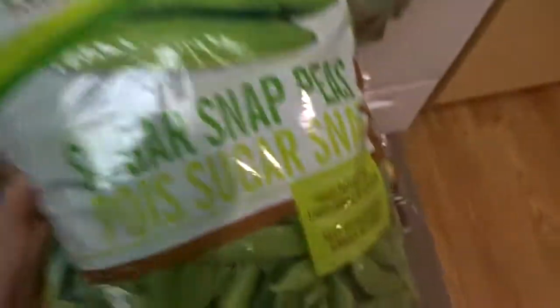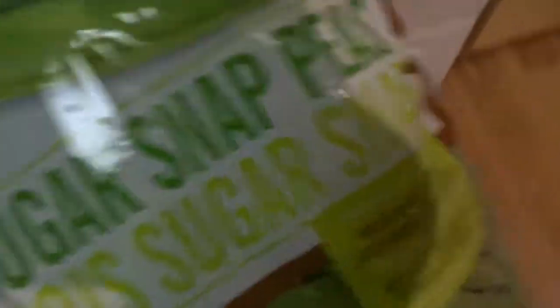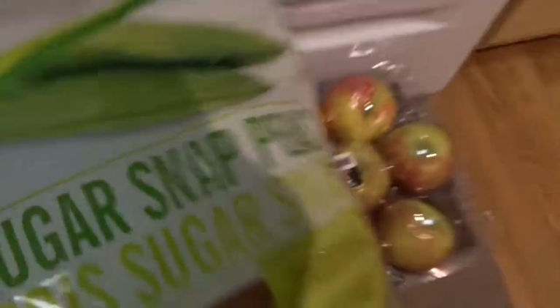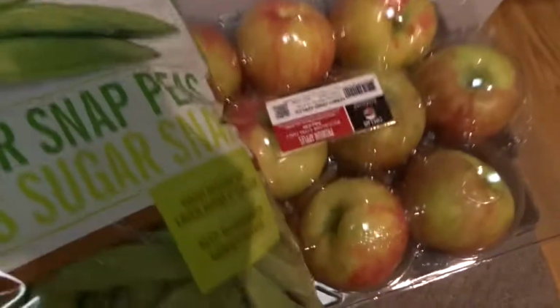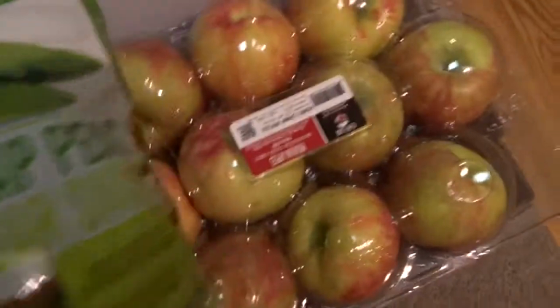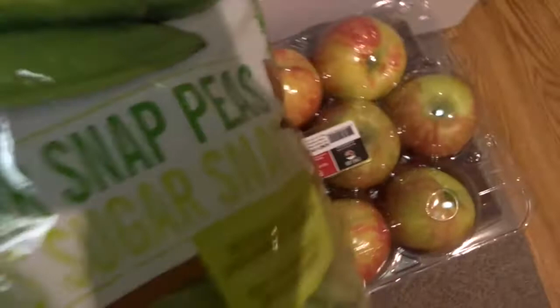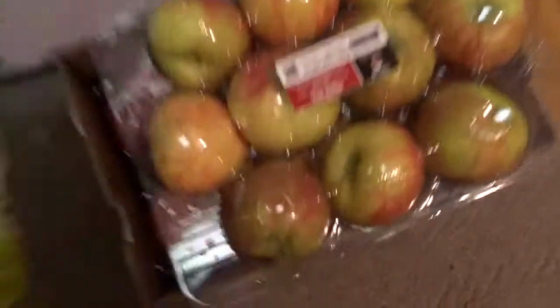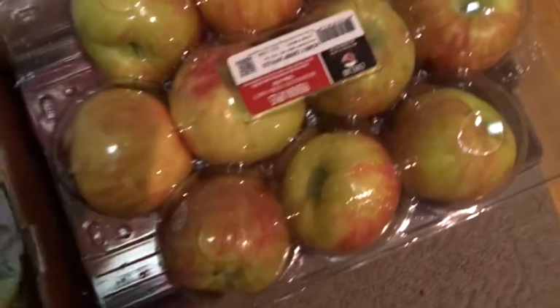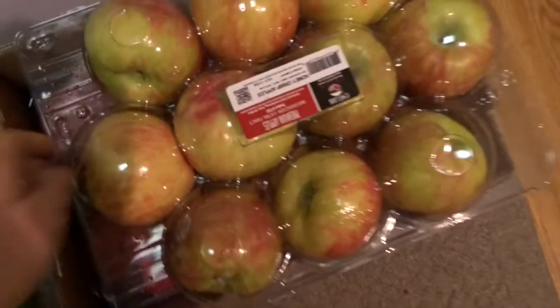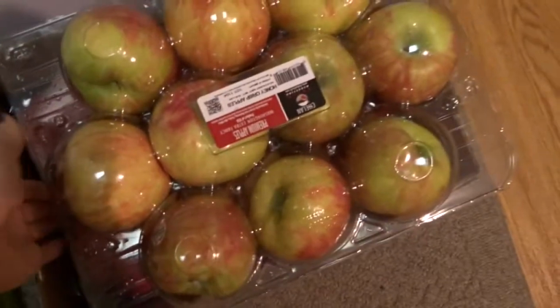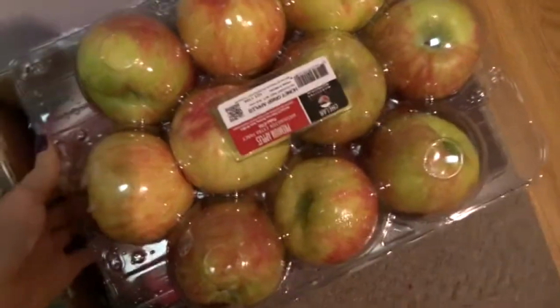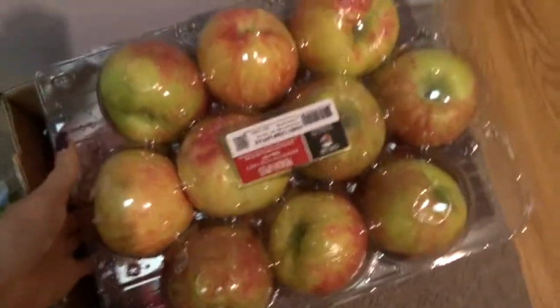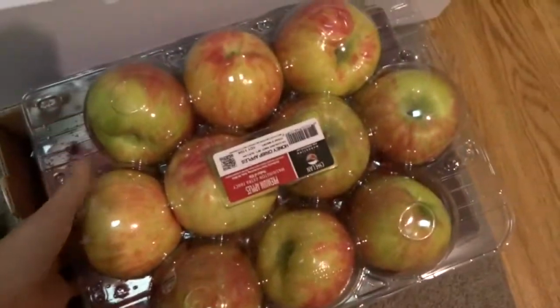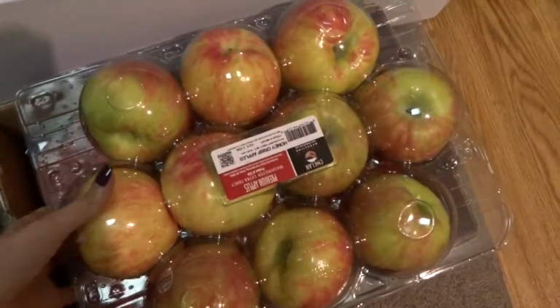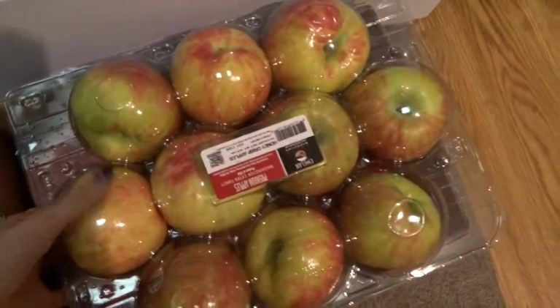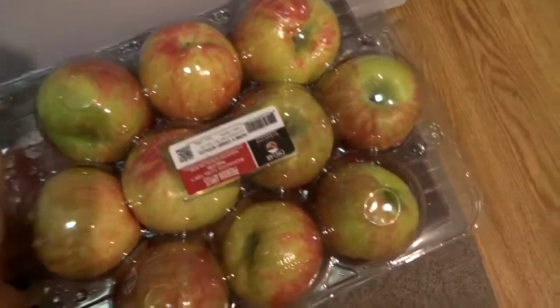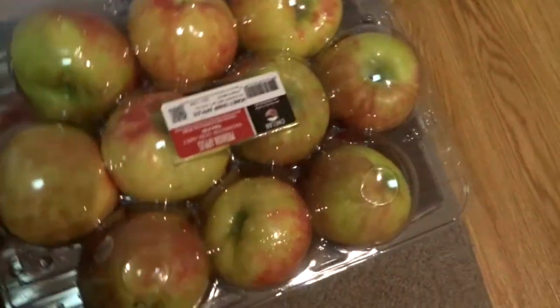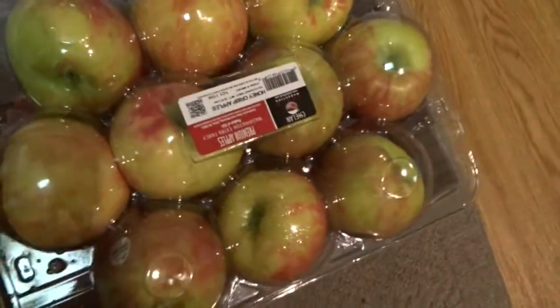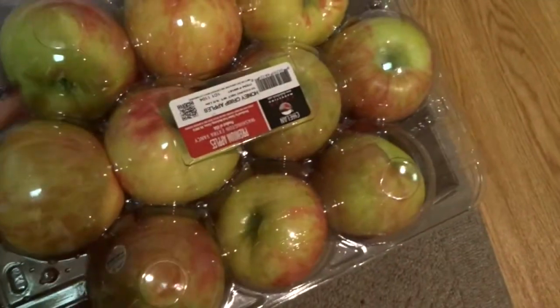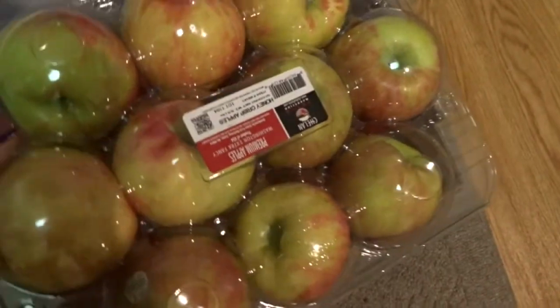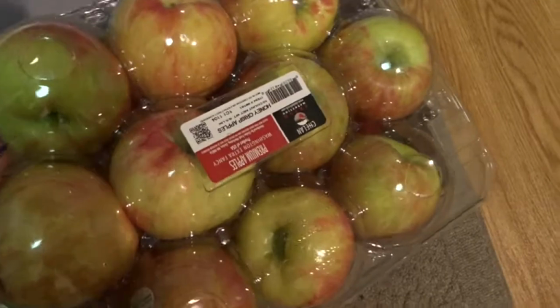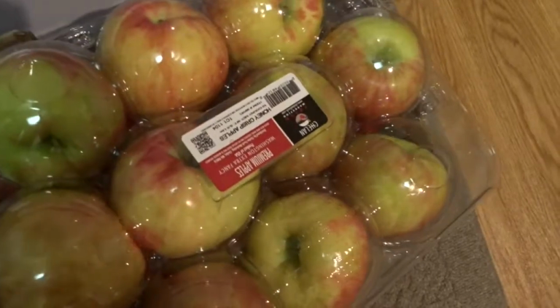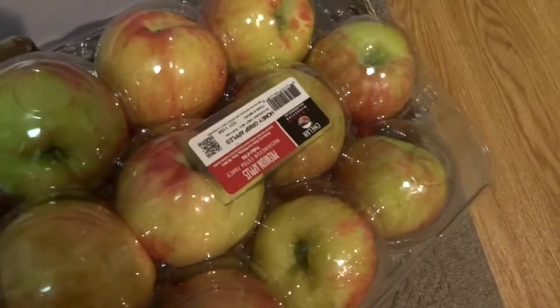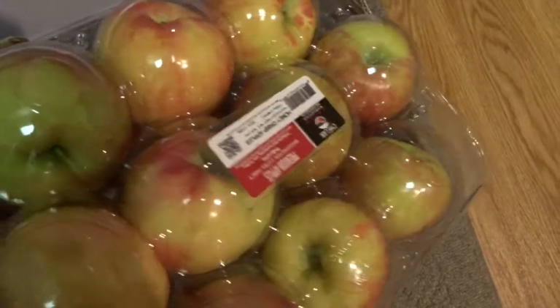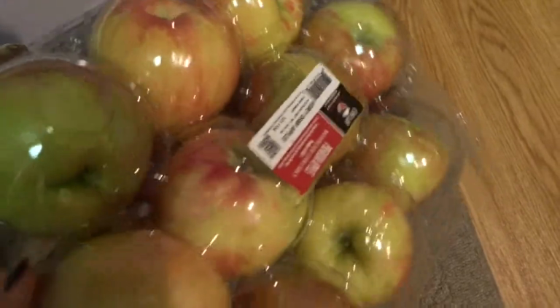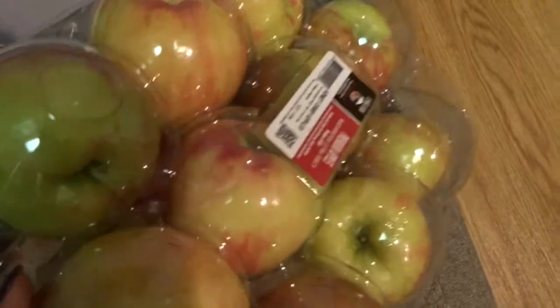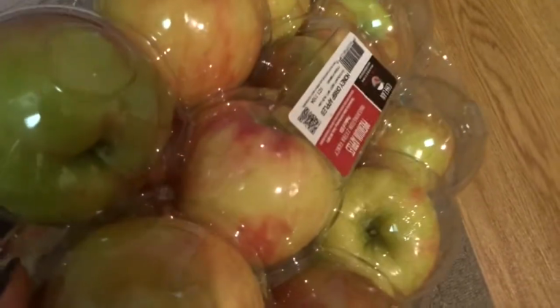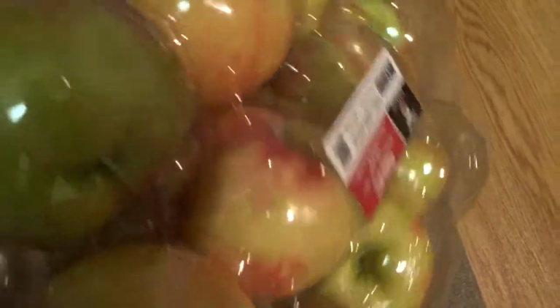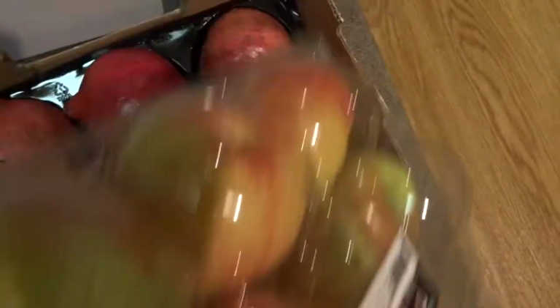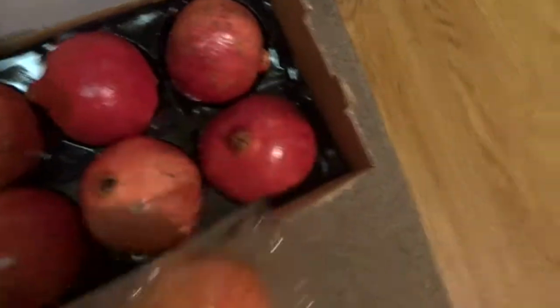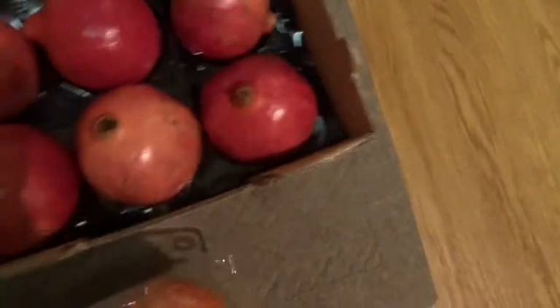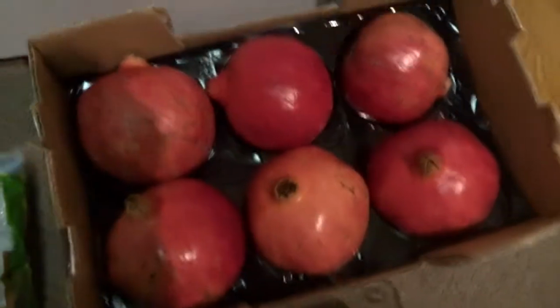I bought the Honeycrisp apples because they were so cheap. If you guys have never tried a Honeycrisp apple, you have to — they're like a fall thing and they're so good.